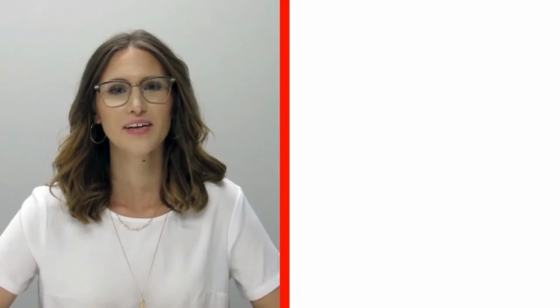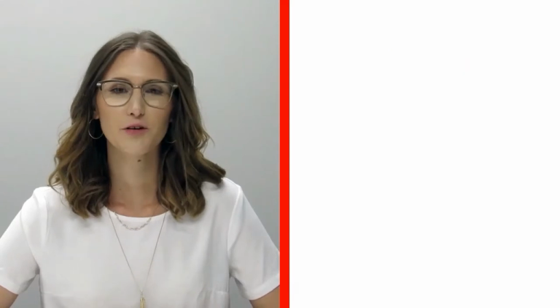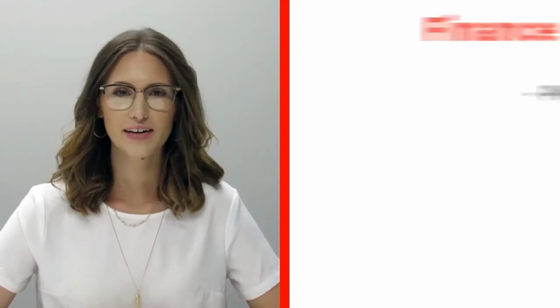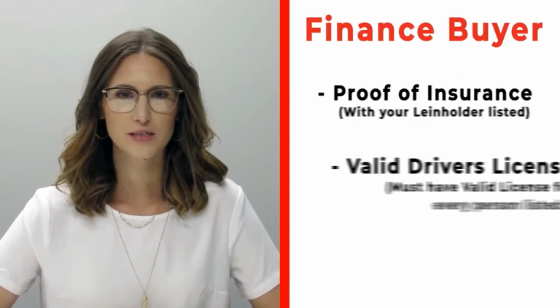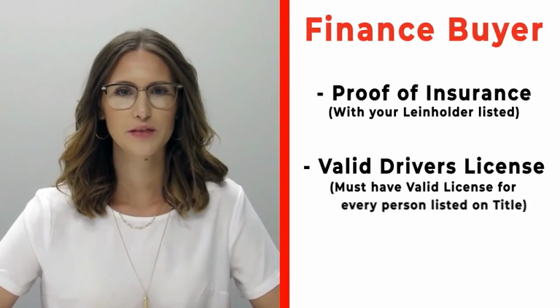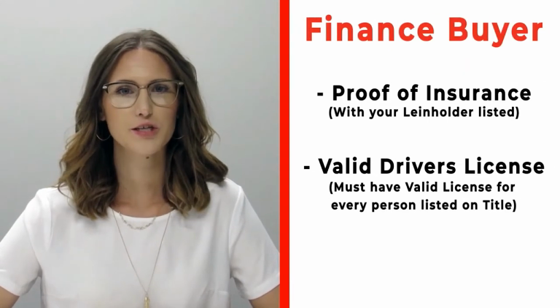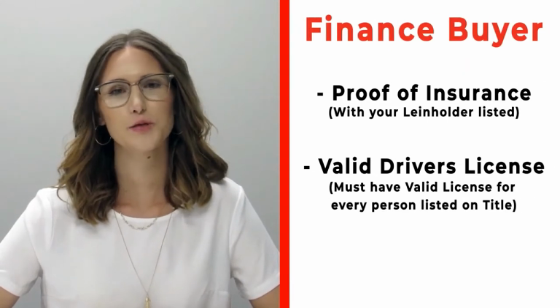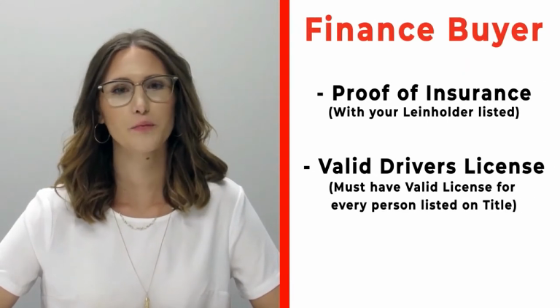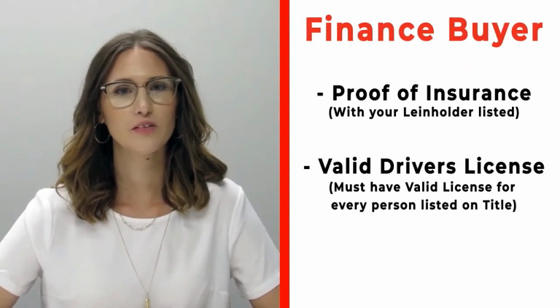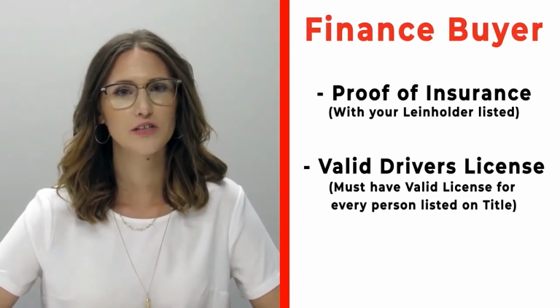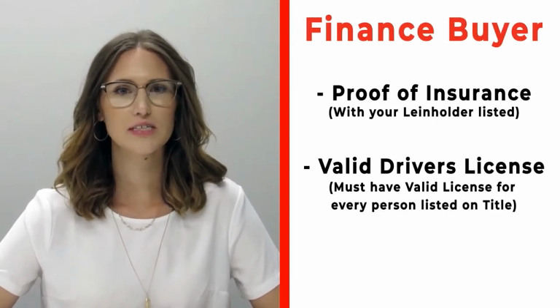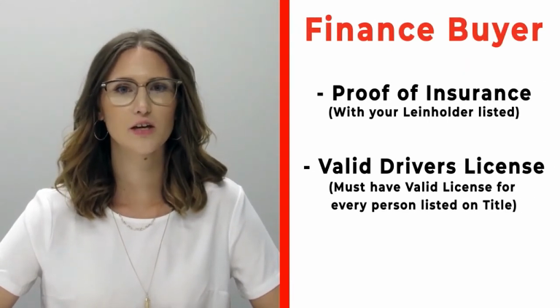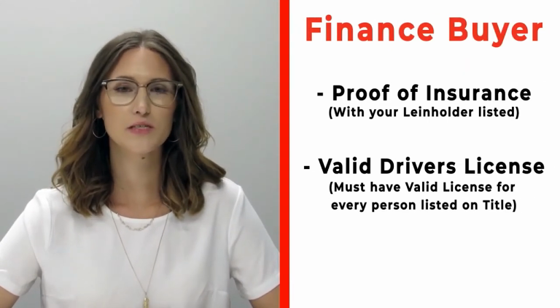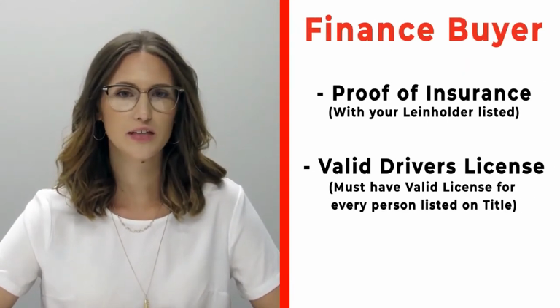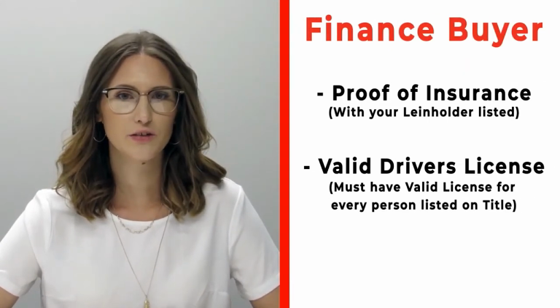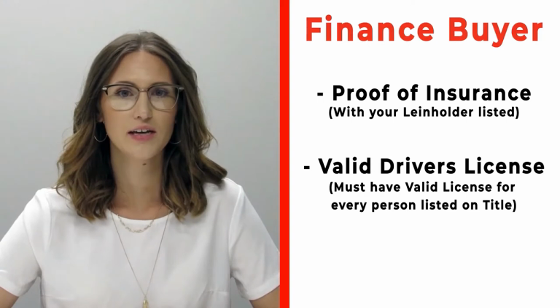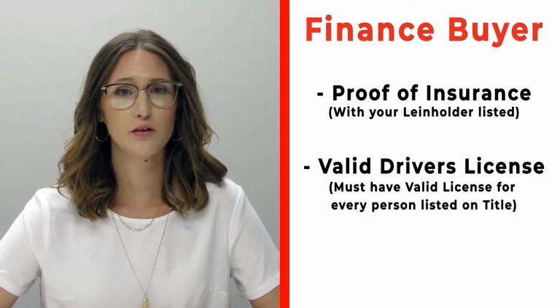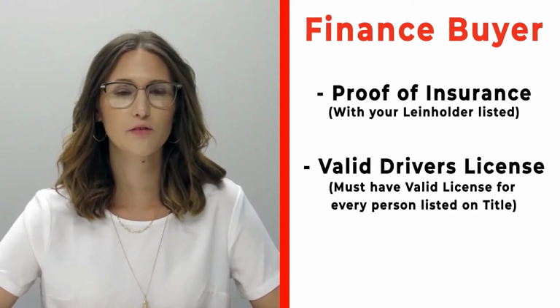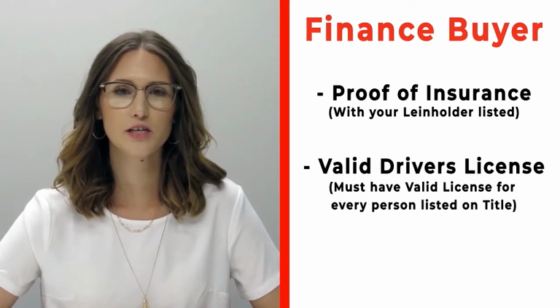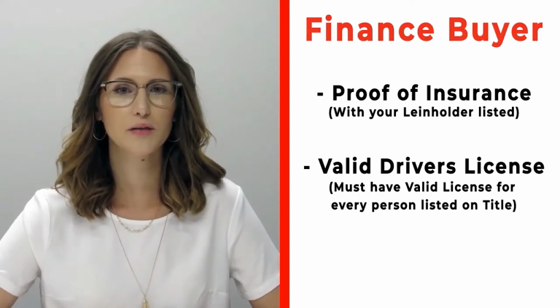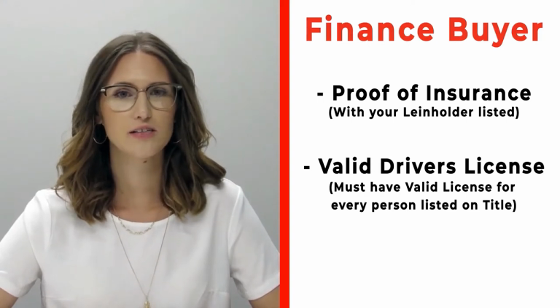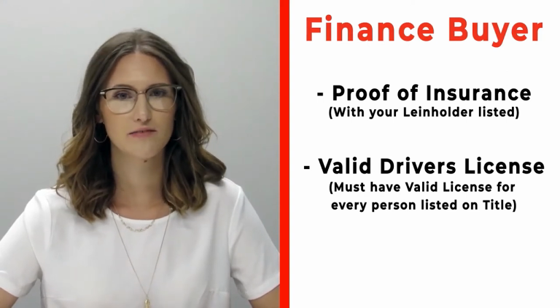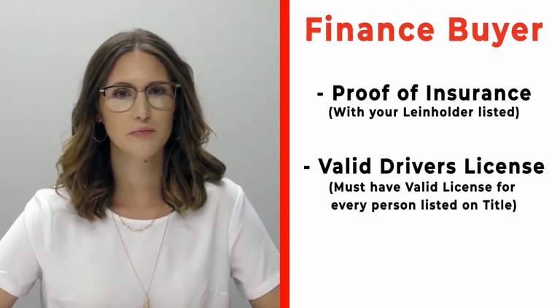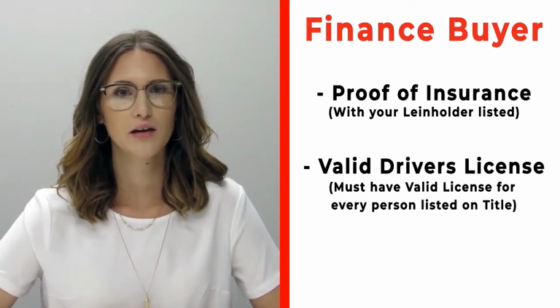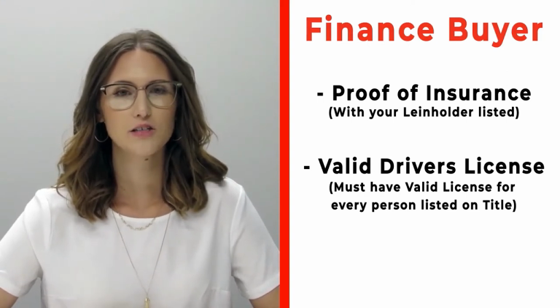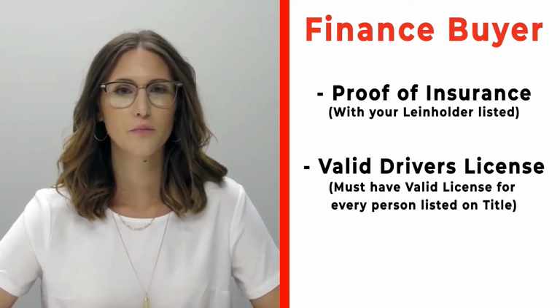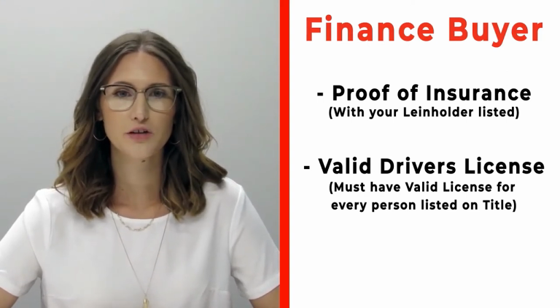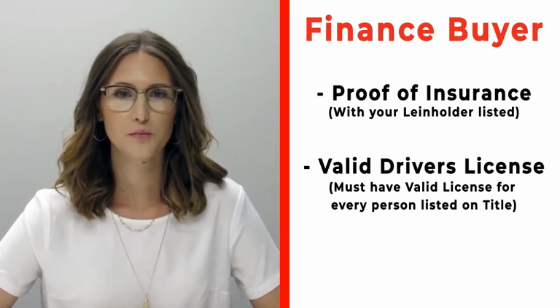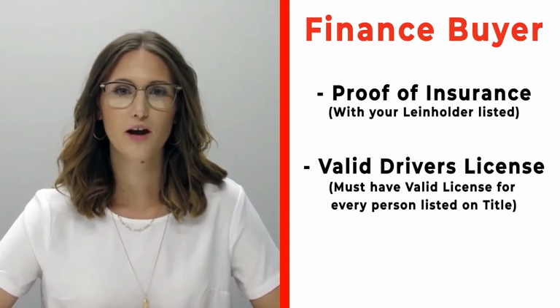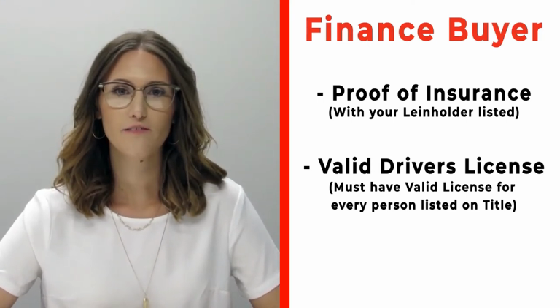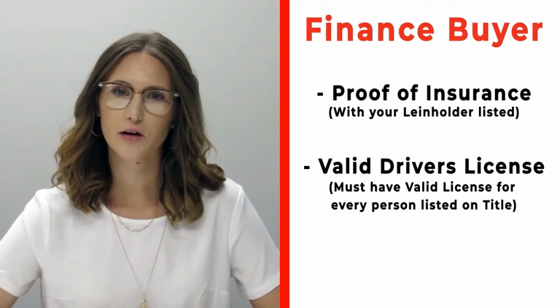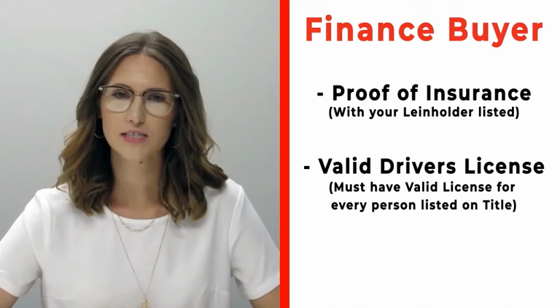If you're a finance customer, please make sure that you bring proof of insurance listing your specific lien holder. If you need that information, please call us ahead of time. Also make sure that you bring all valid driver's licenses.